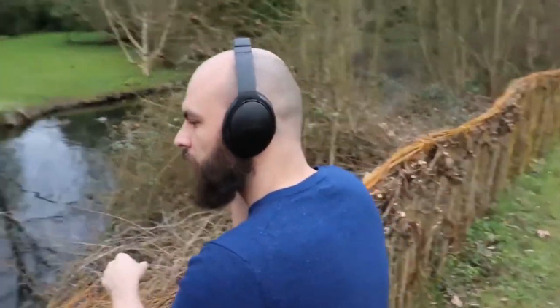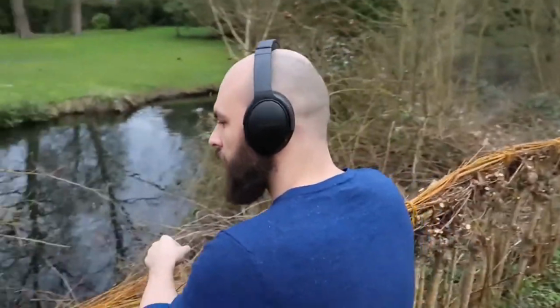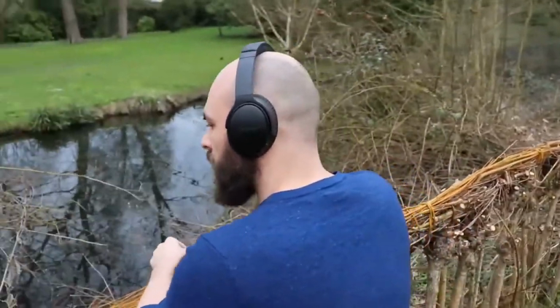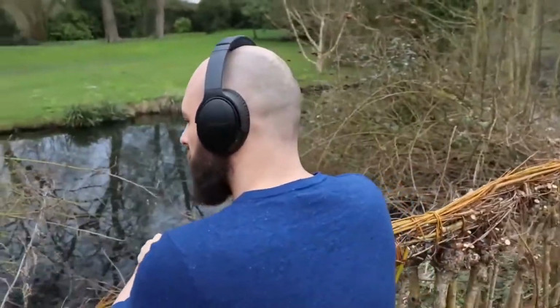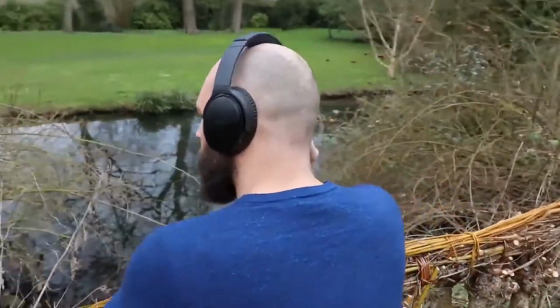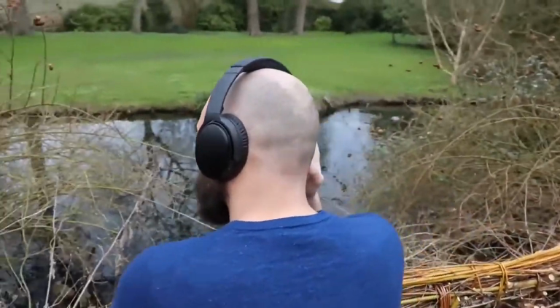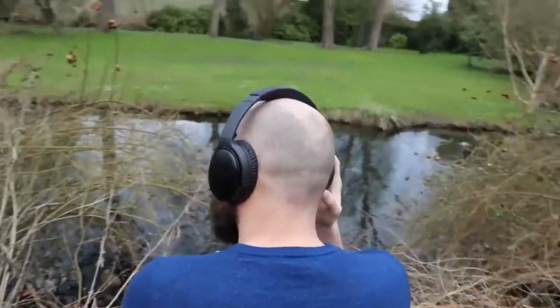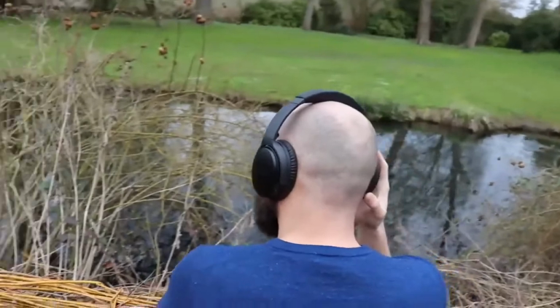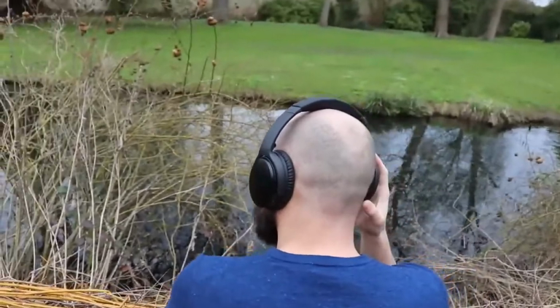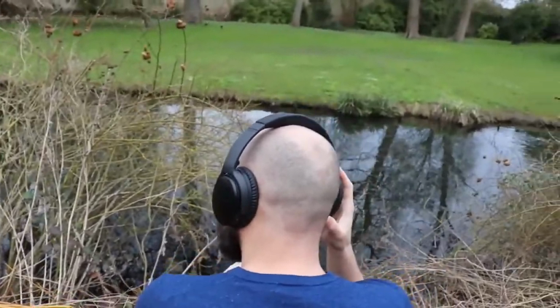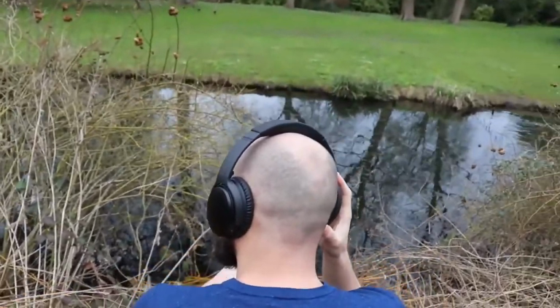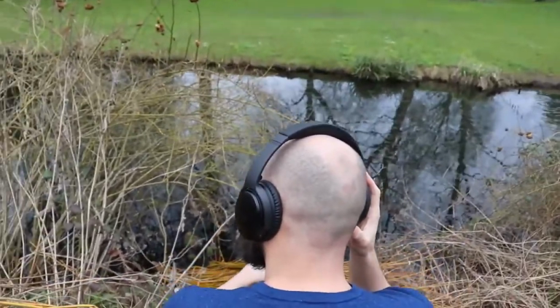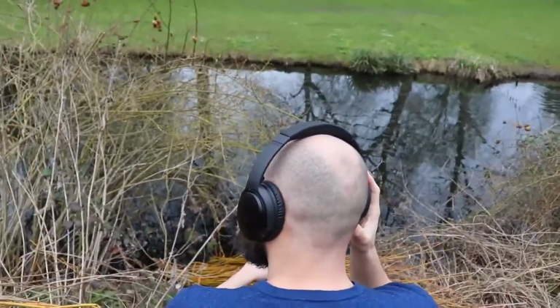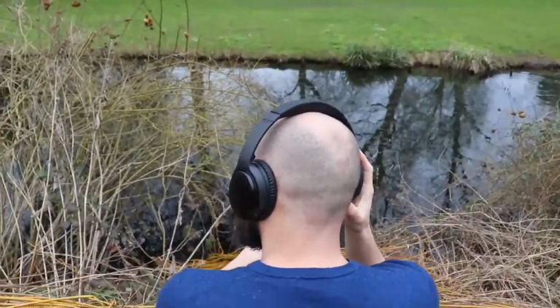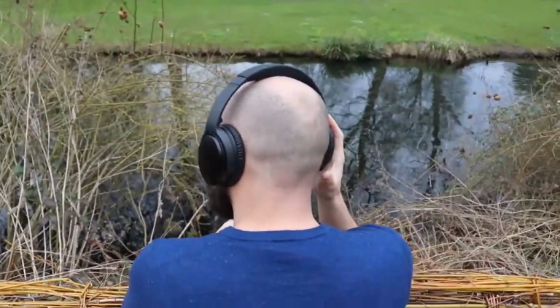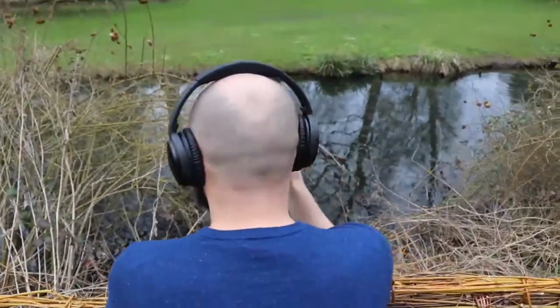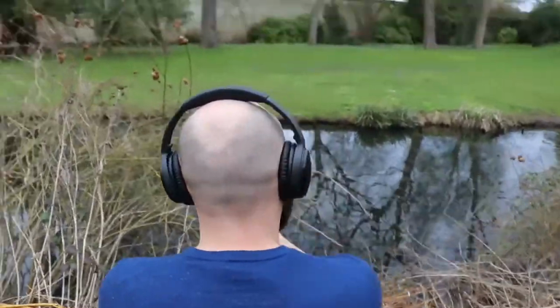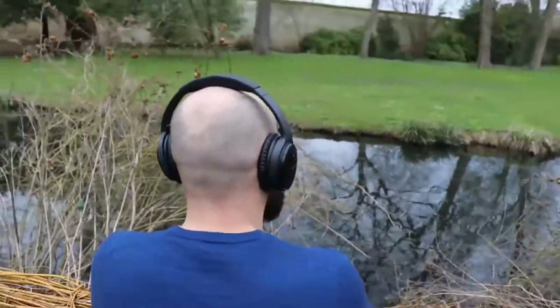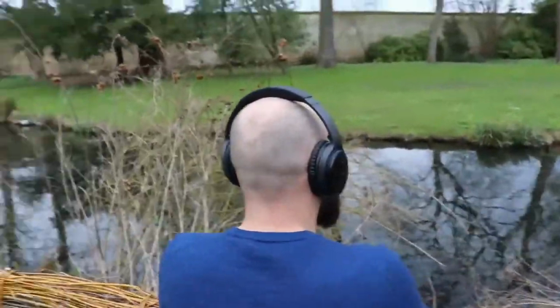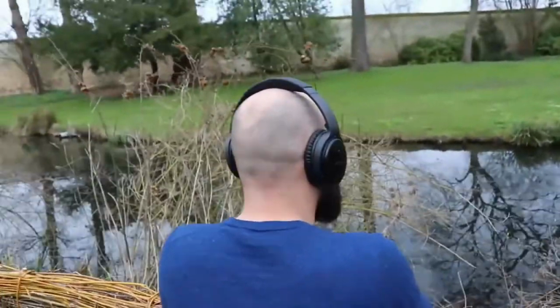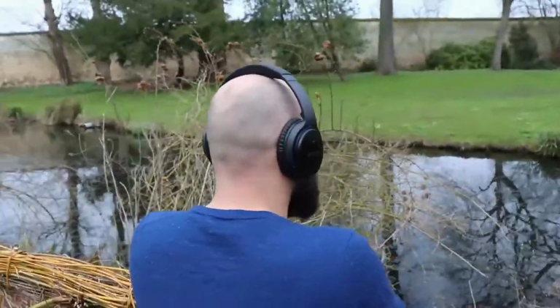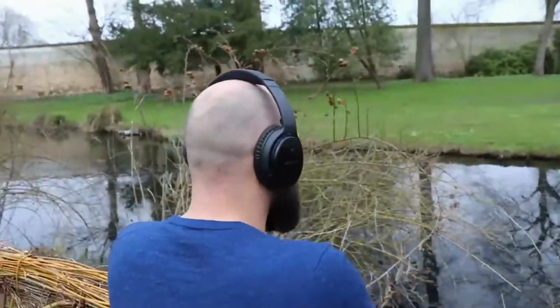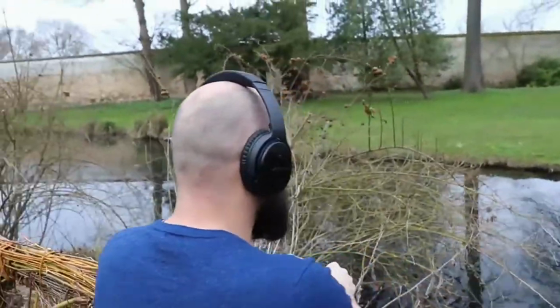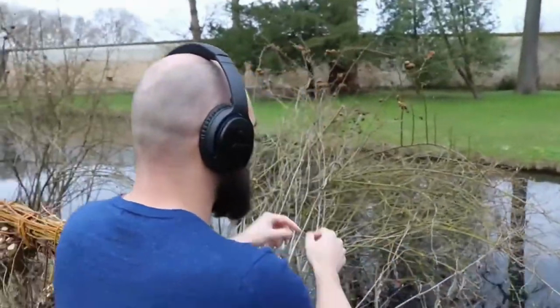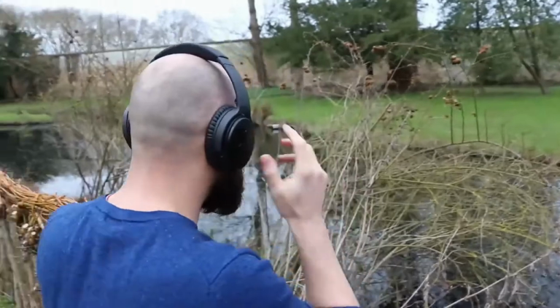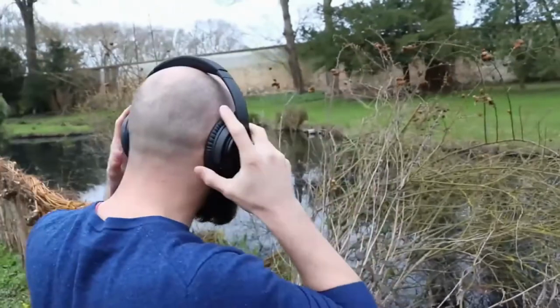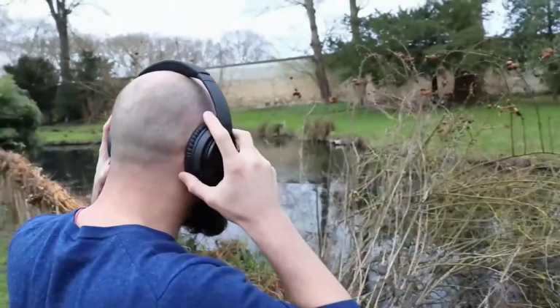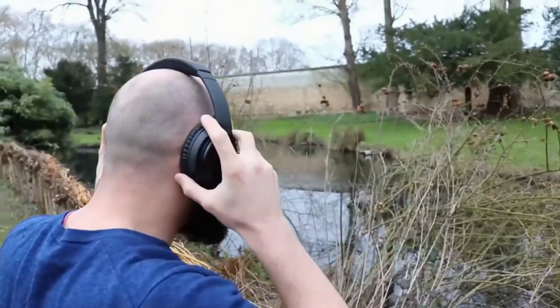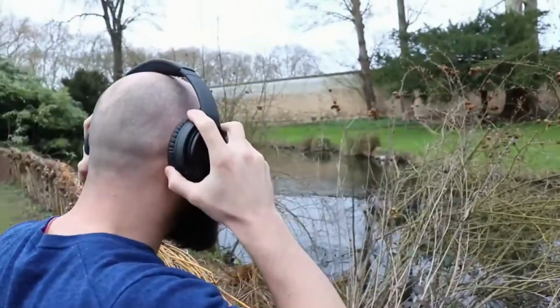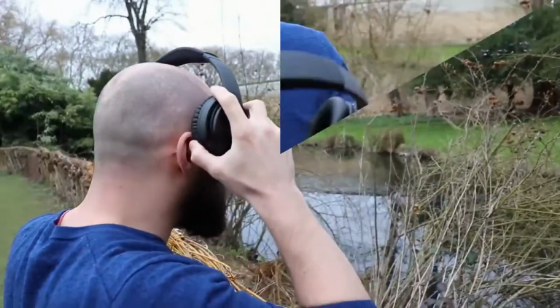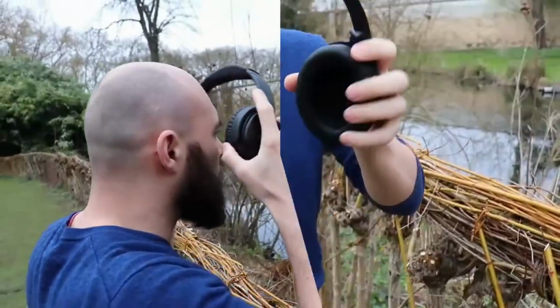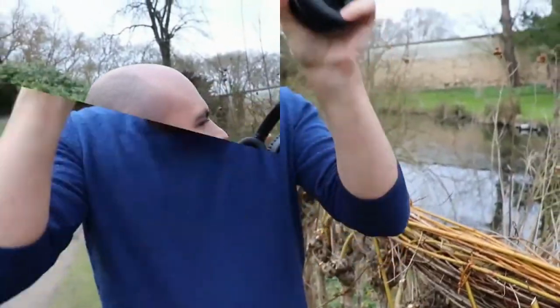These are in reality a headset because they can be used for calls as well. The call quality is good but nothing to brag about. I didn't have any connection issues with calls.